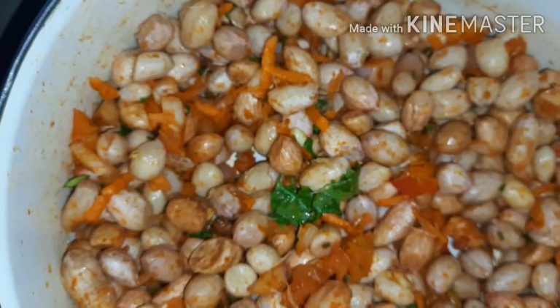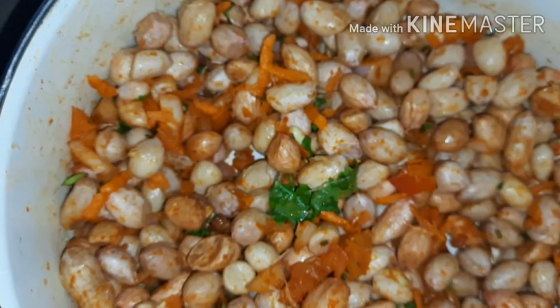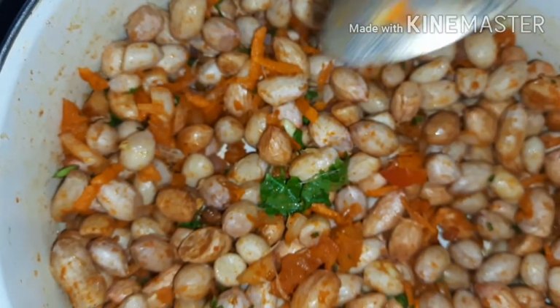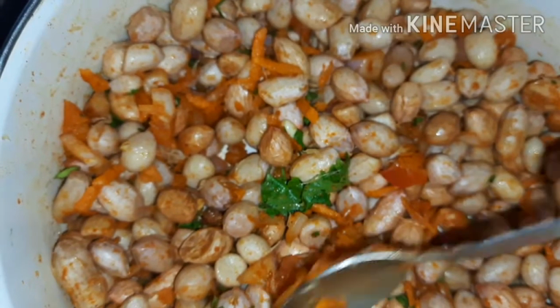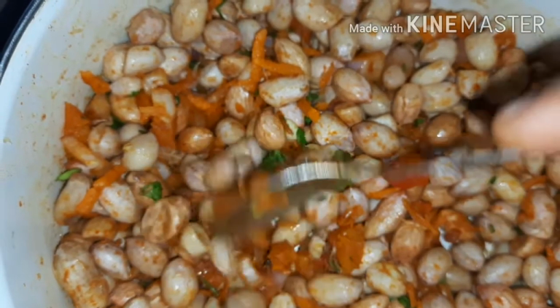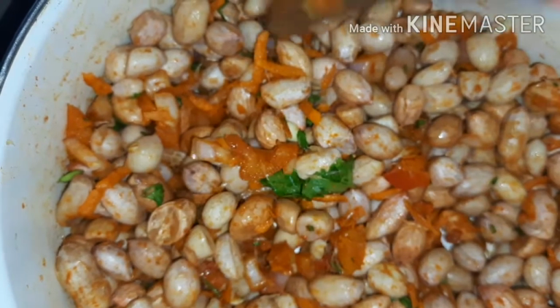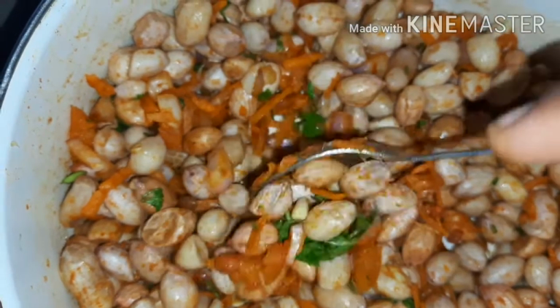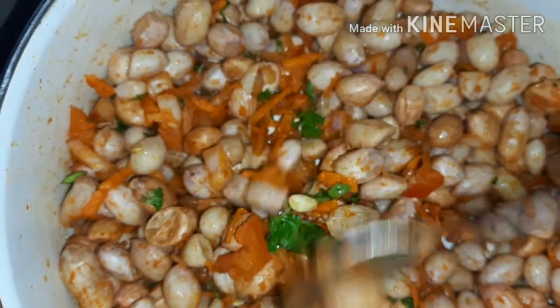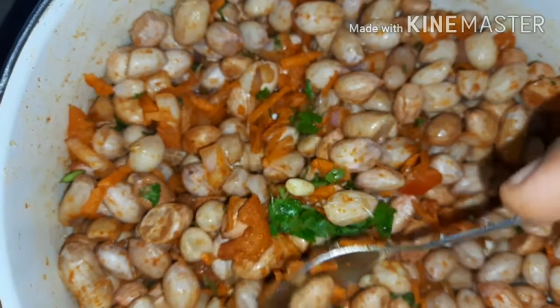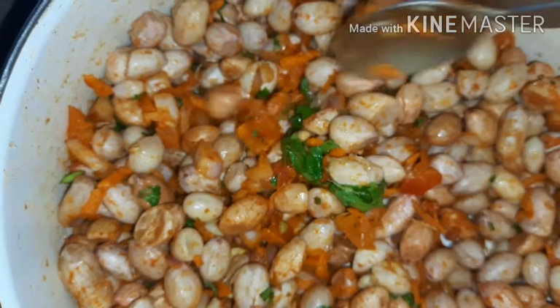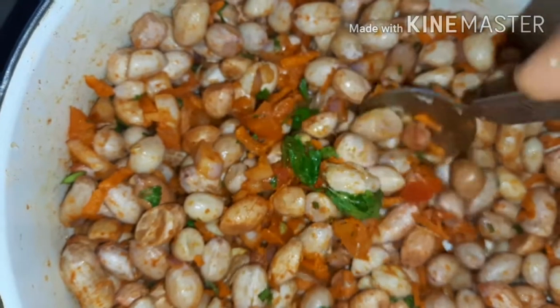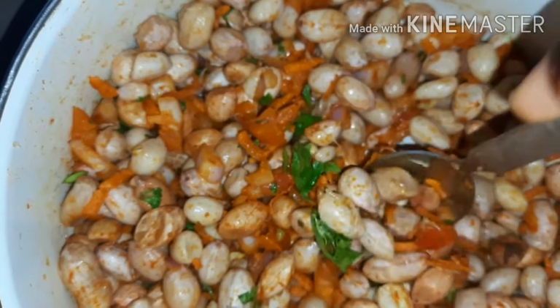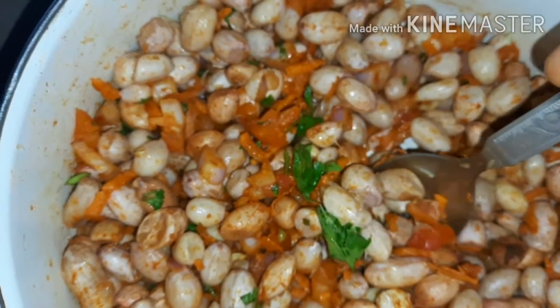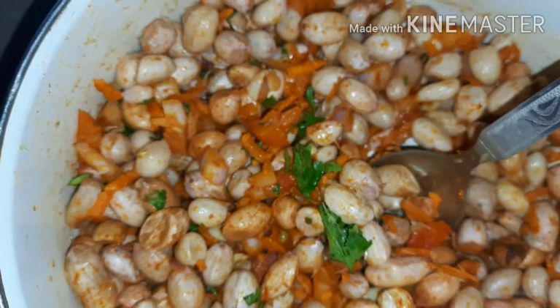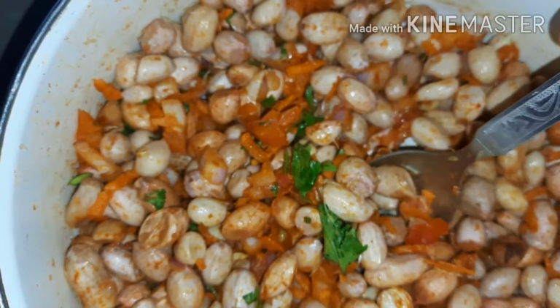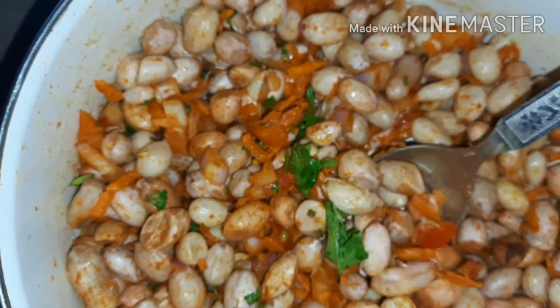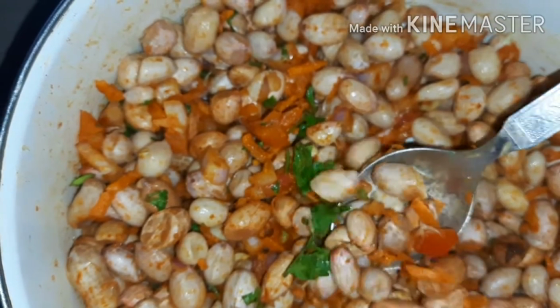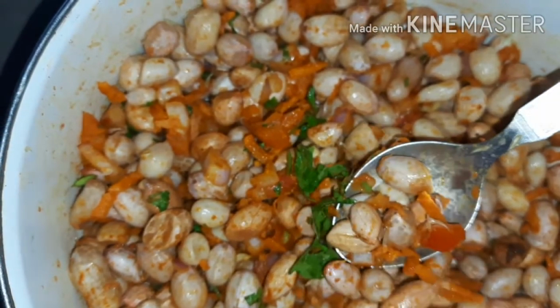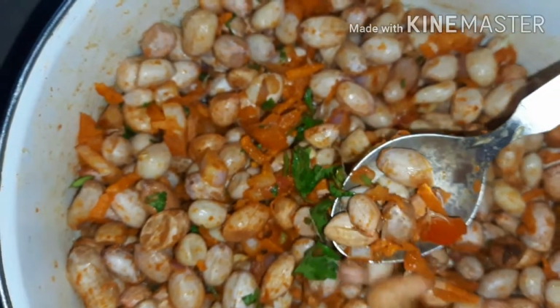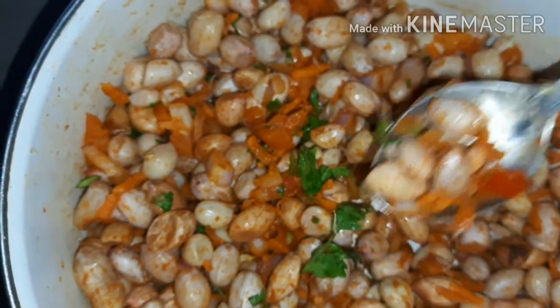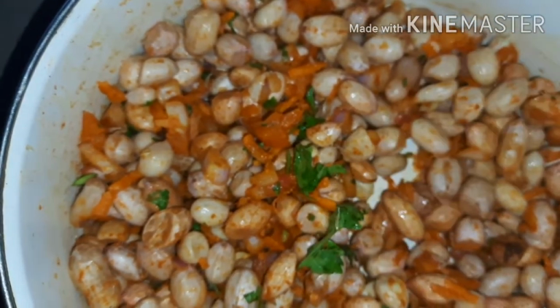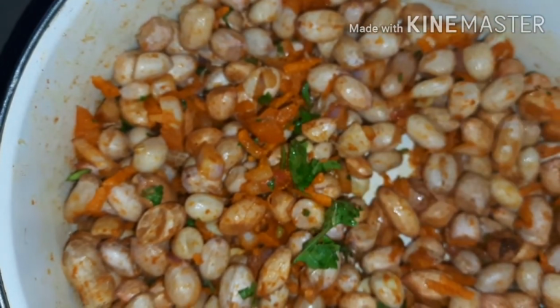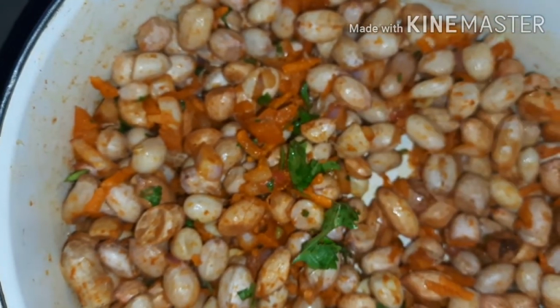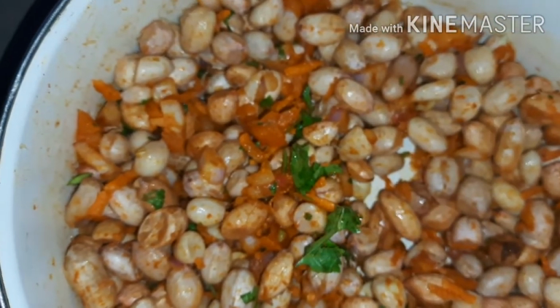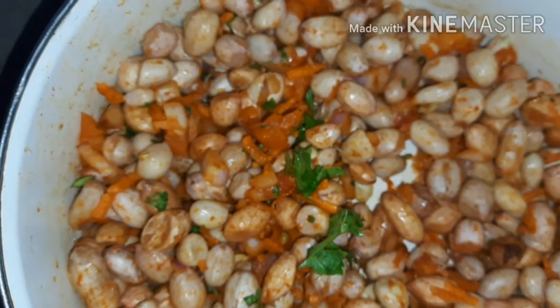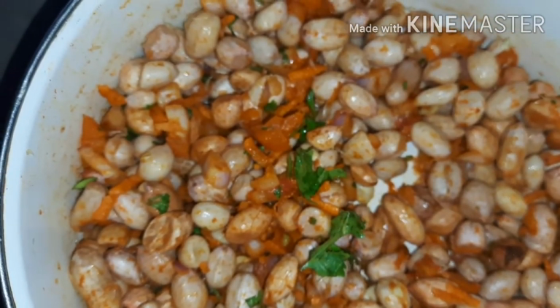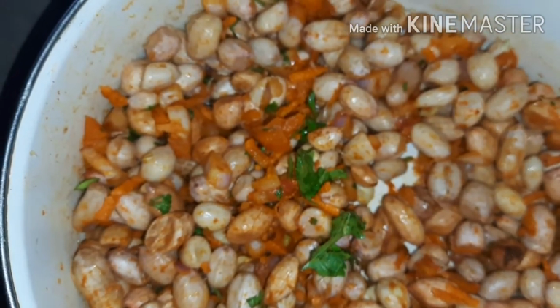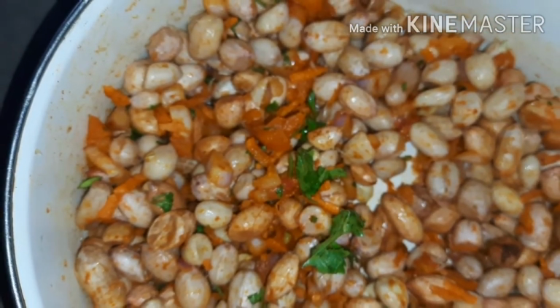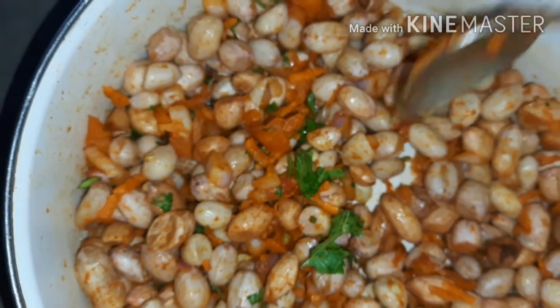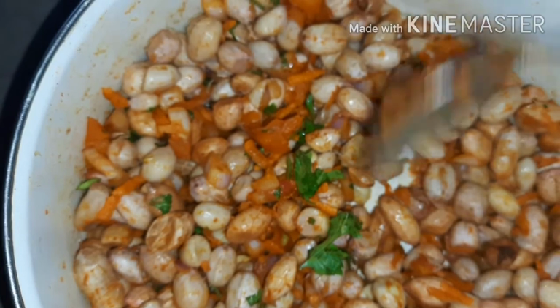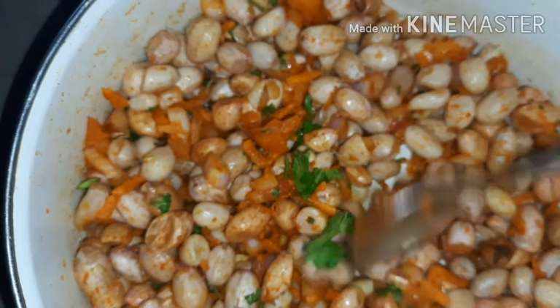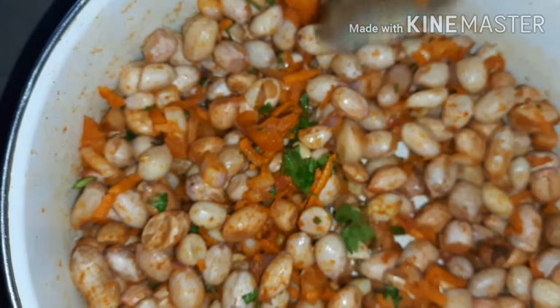Hello friends, my name is Shalny, welcome back to Shalny Specials. Today I'm going to show you a snack recipe that you can have for morning breakfast.